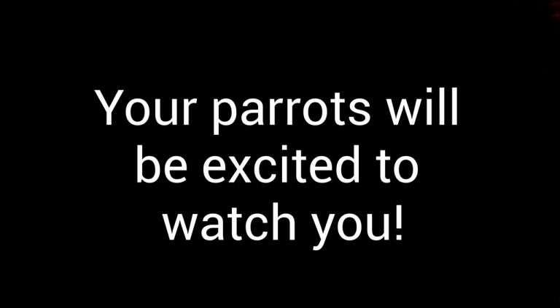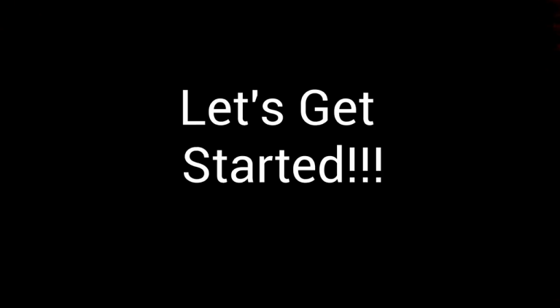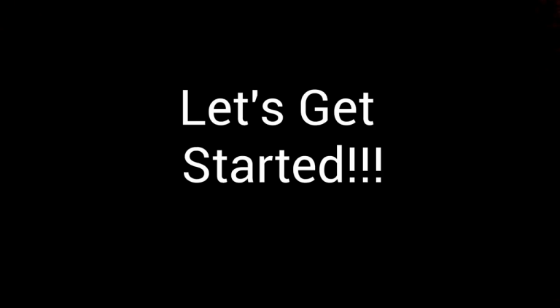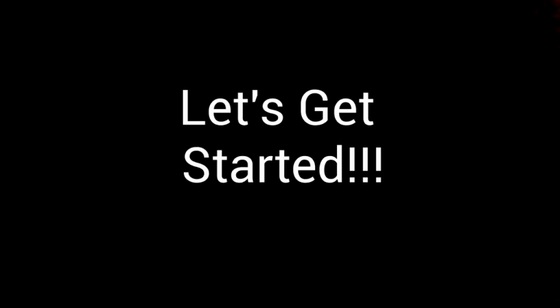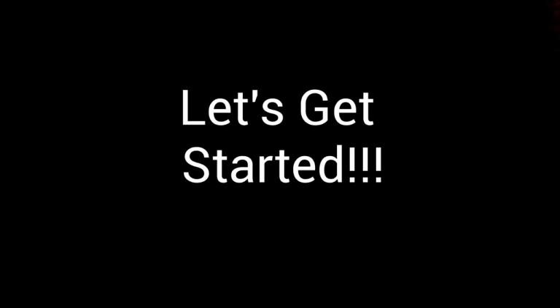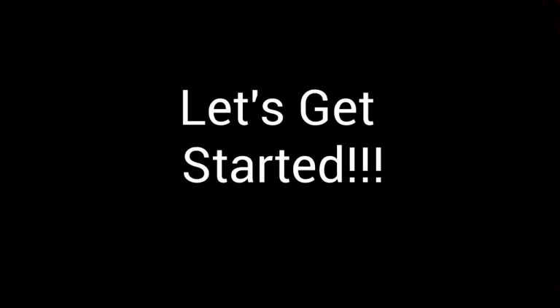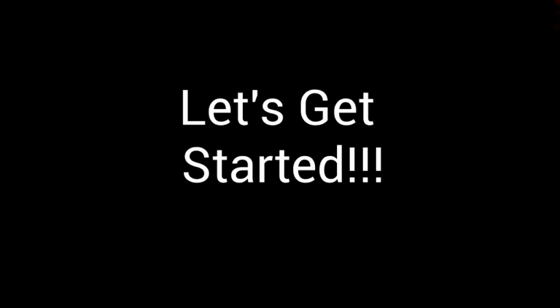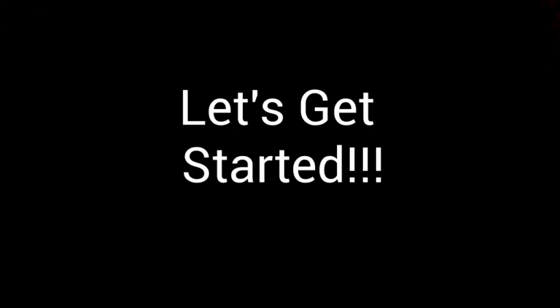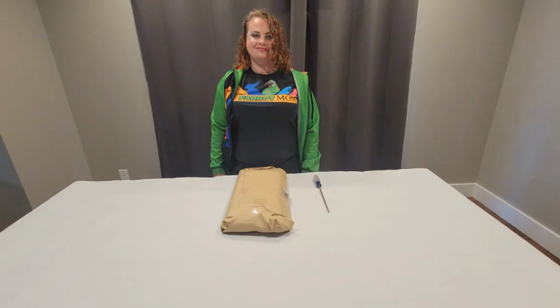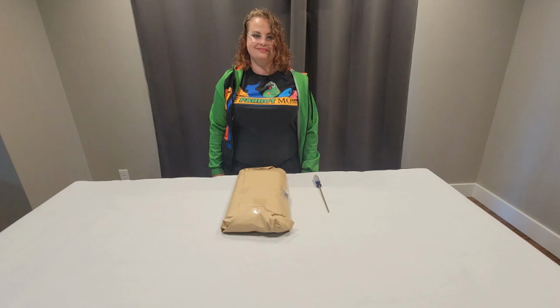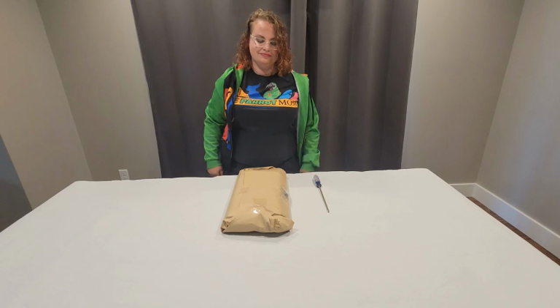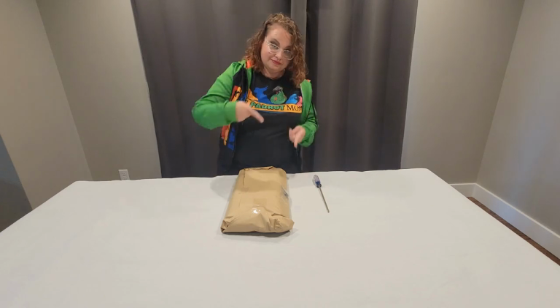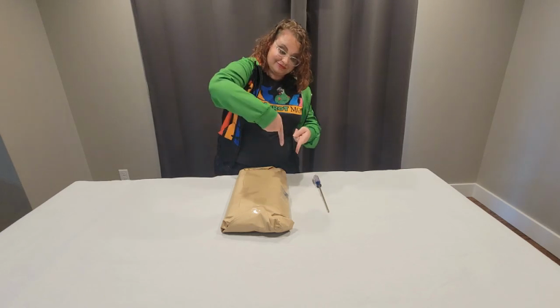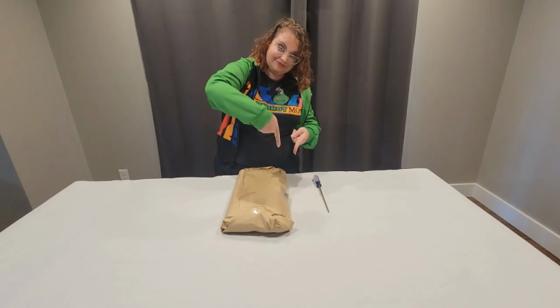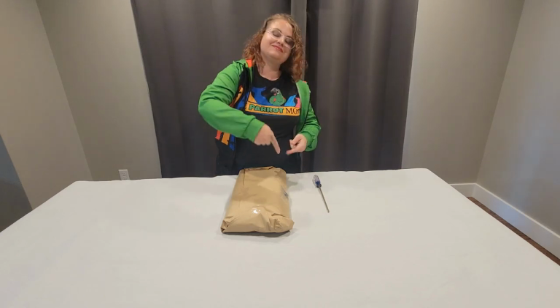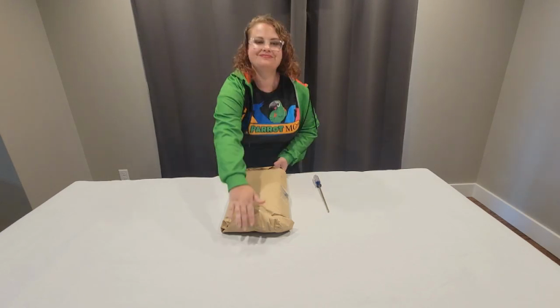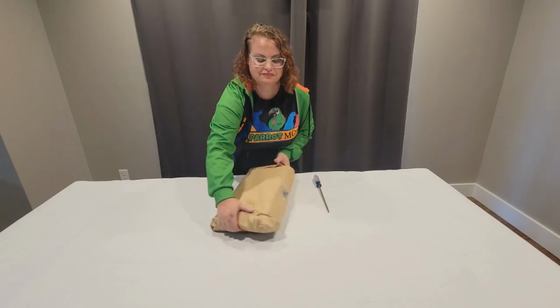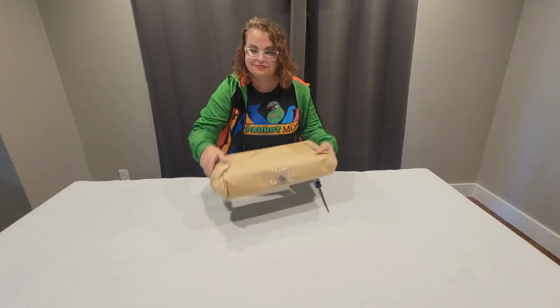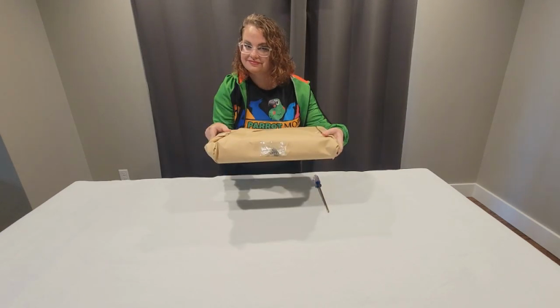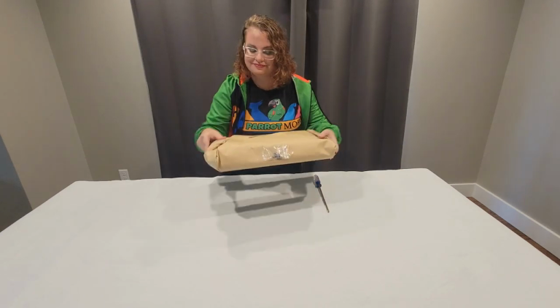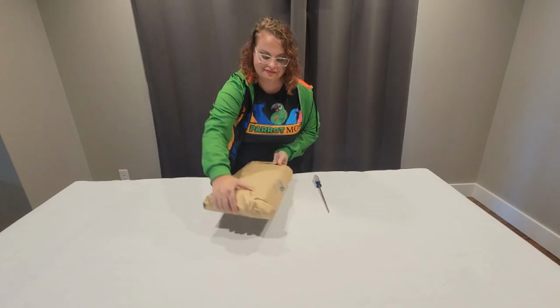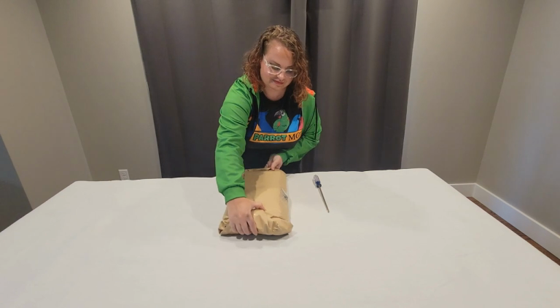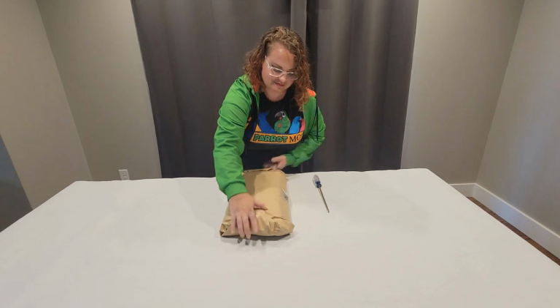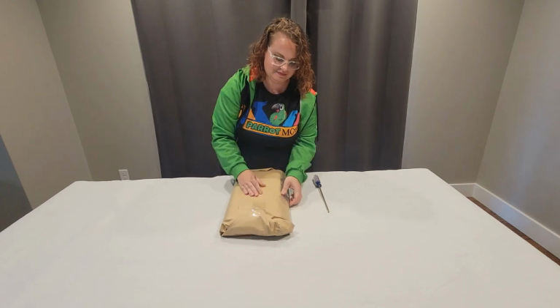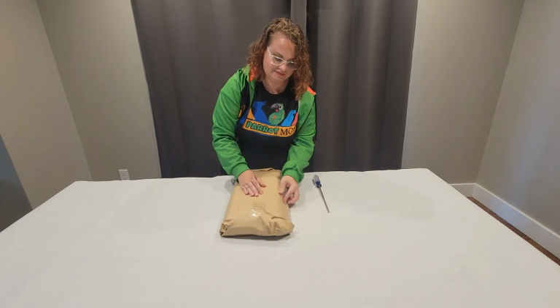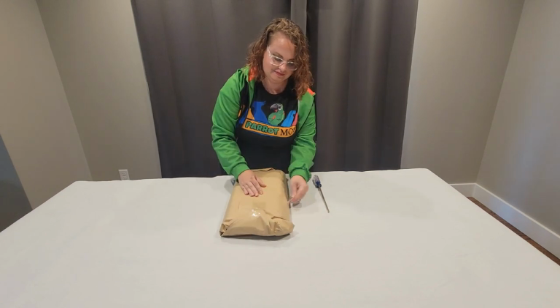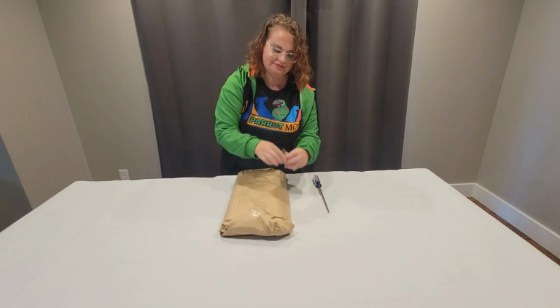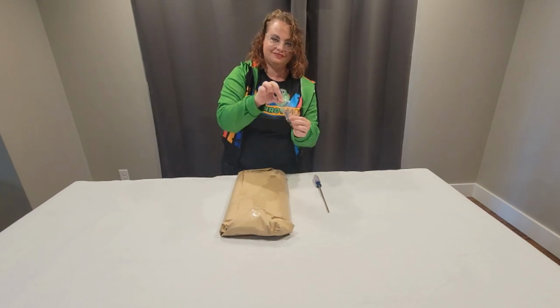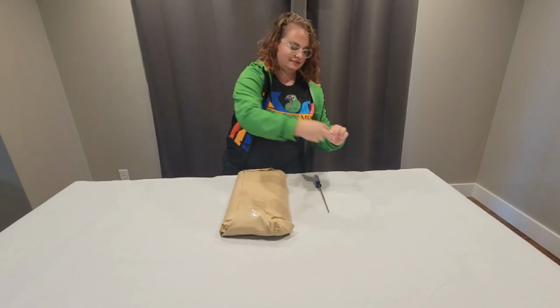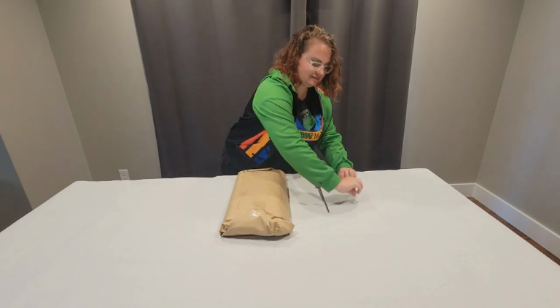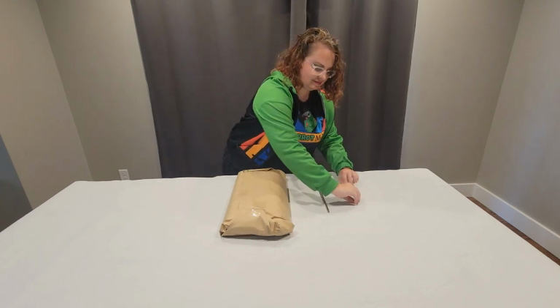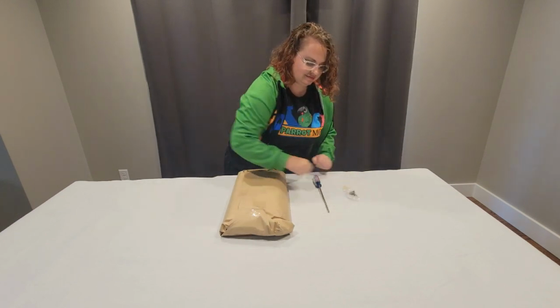Now let's get started. The first thing you need to do is make sure you get the screws on the side of your tray. They are sometimes a little bit hidden, so be sure you take these off and put them to the side so you don't lose them.